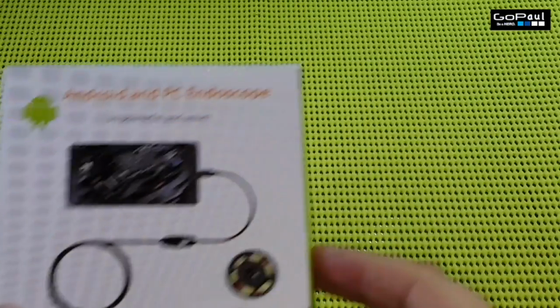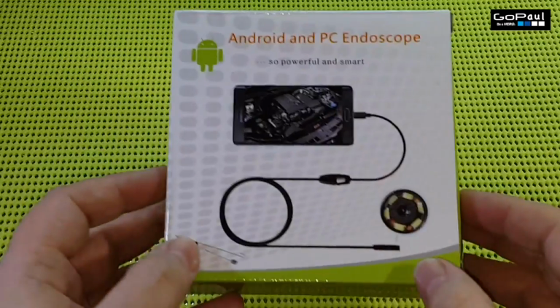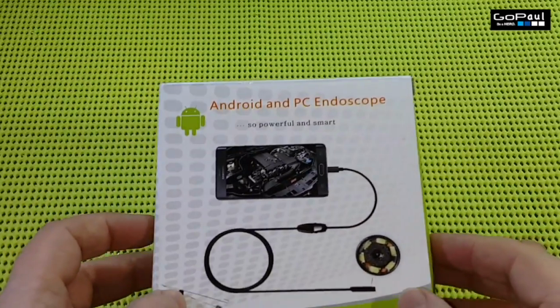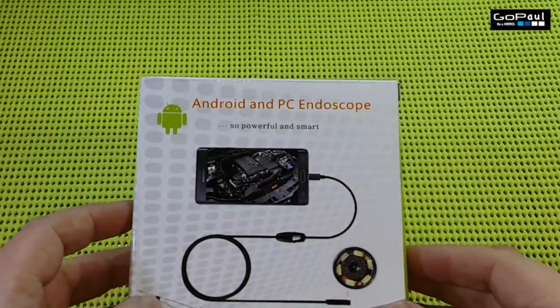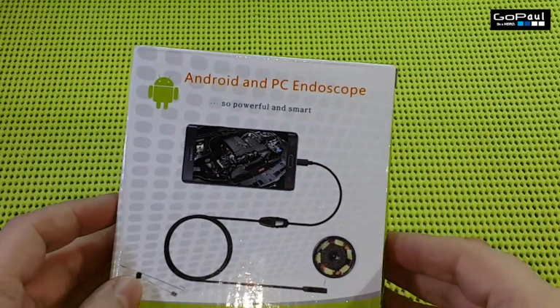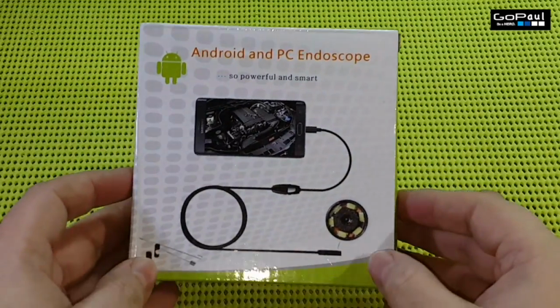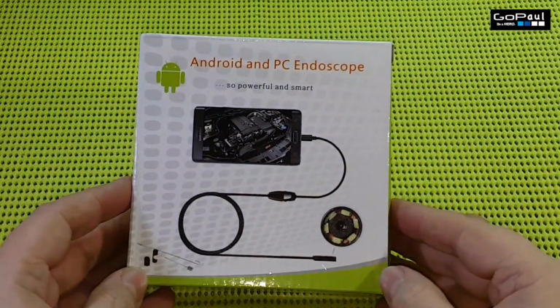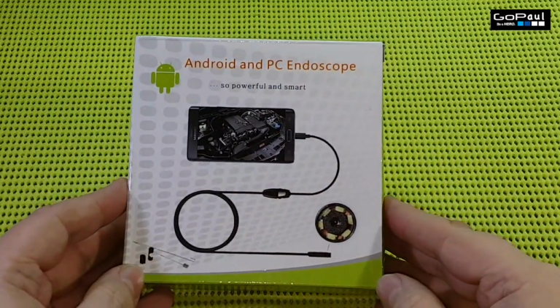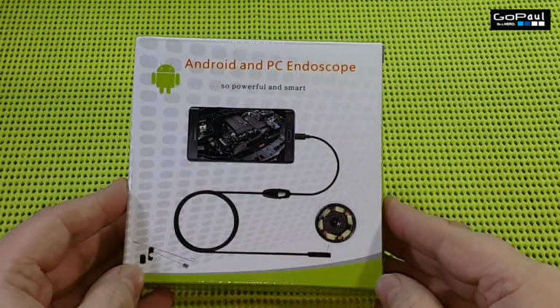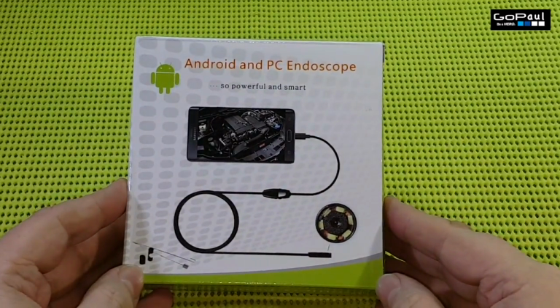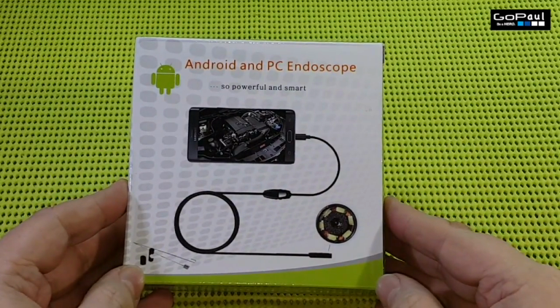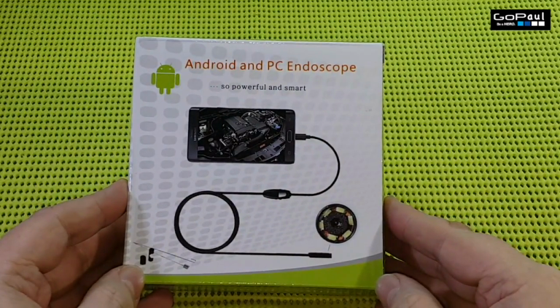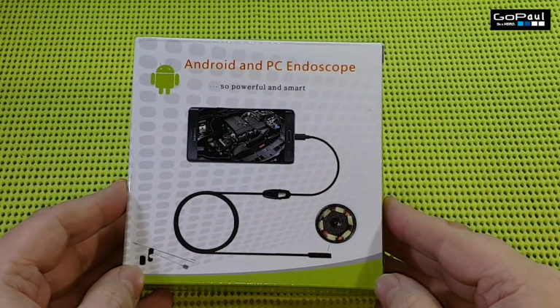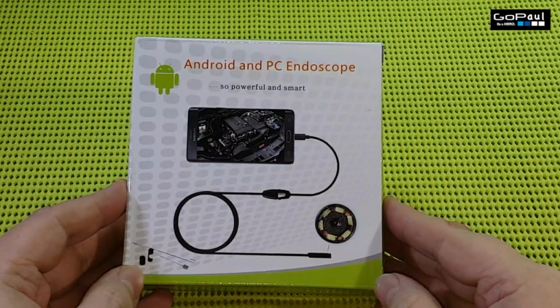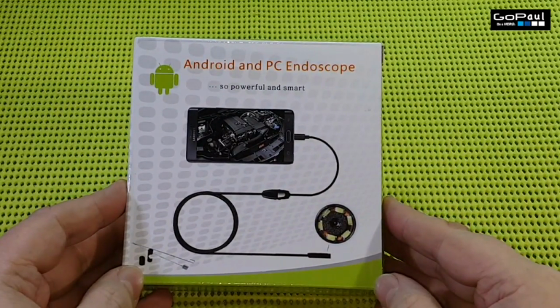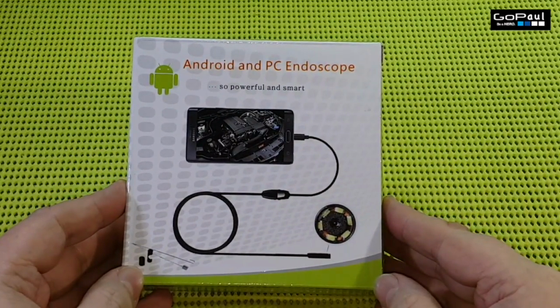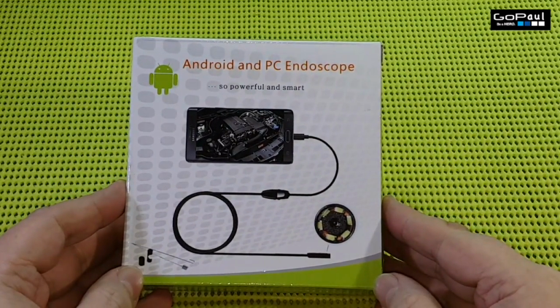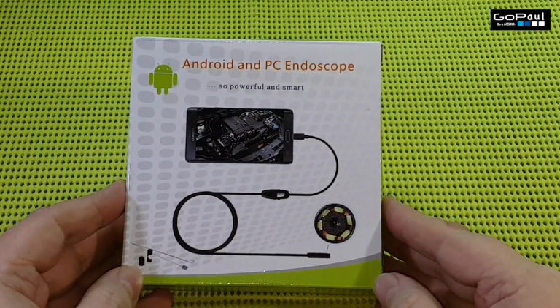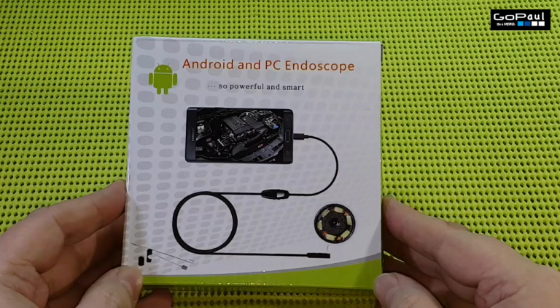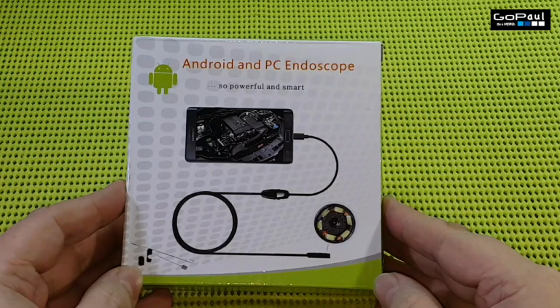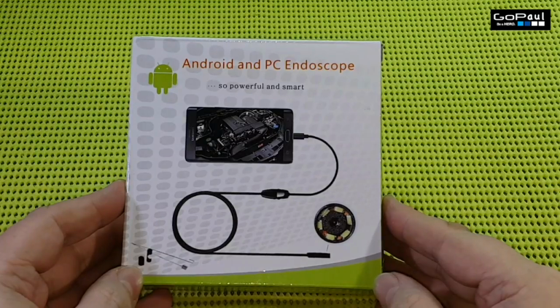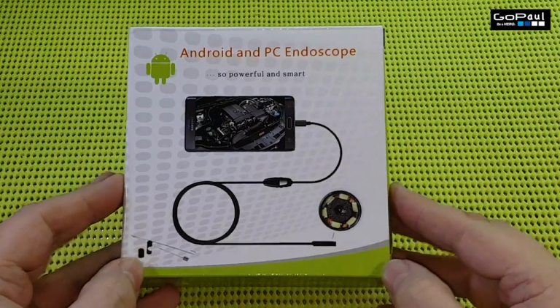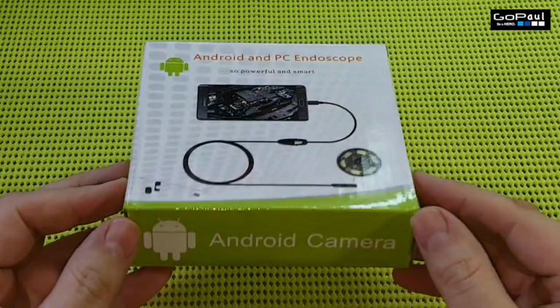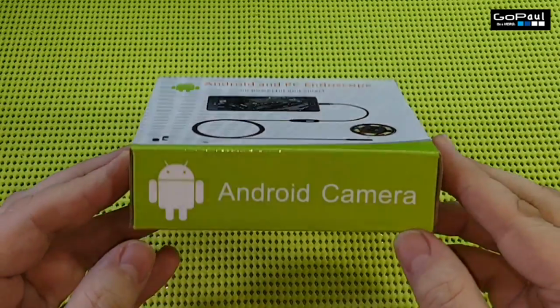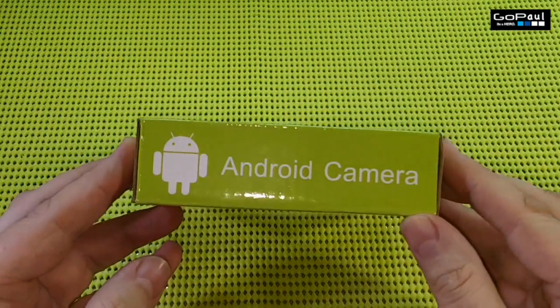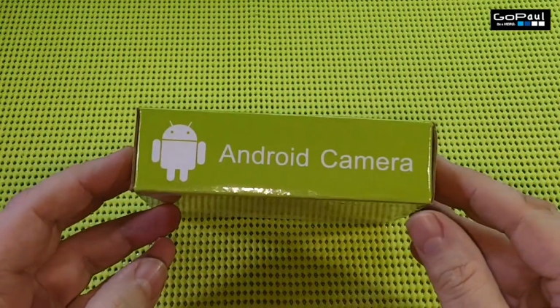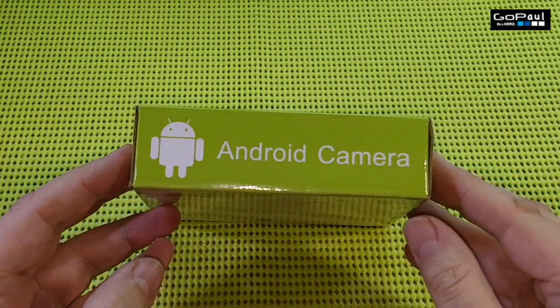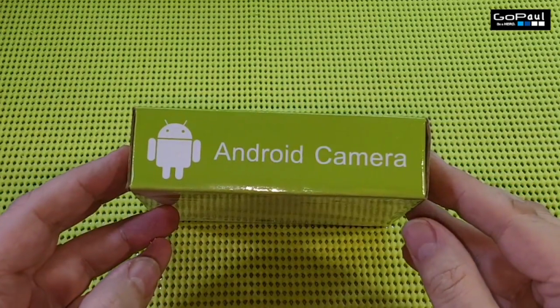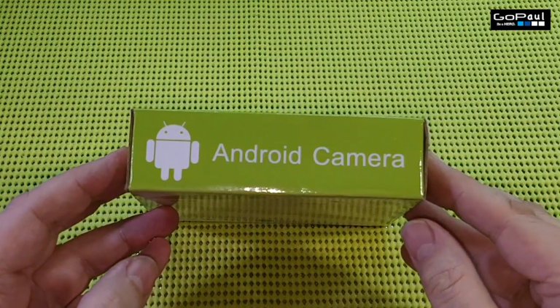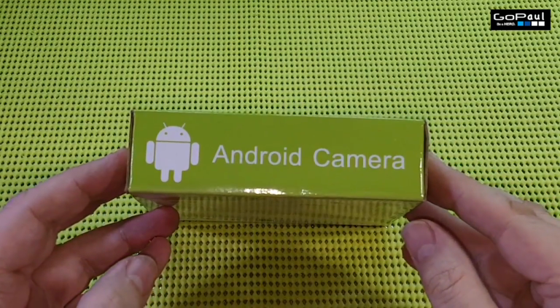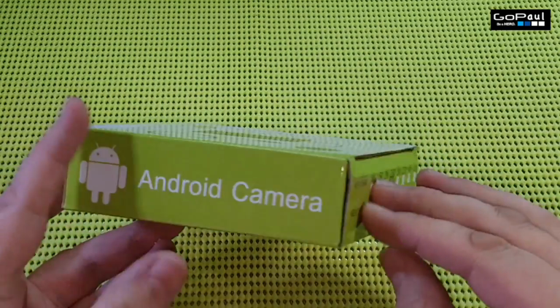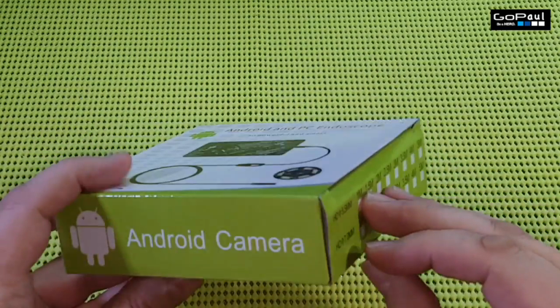Hello again. Today we're going to have a look at the Android and PC Endoscope. Sometimes it's called an Endoscope, sometimes it's called a Boroscope.